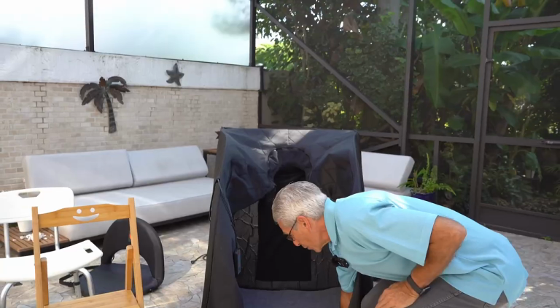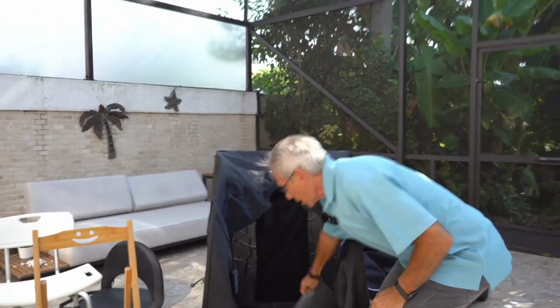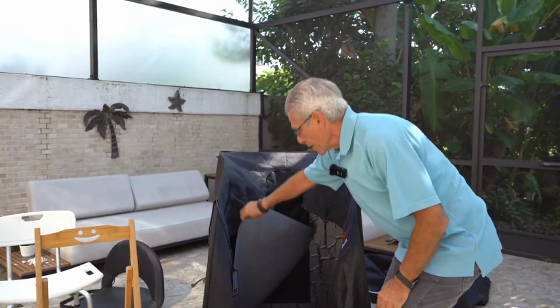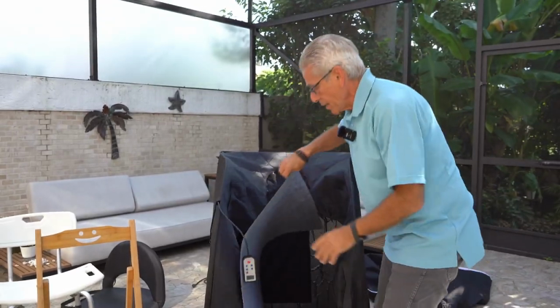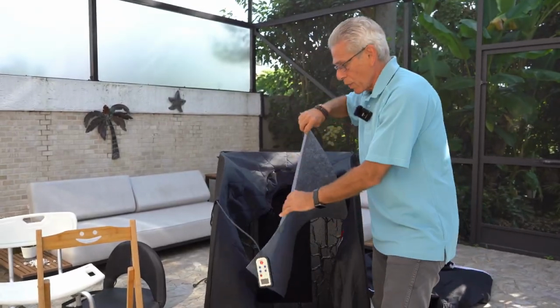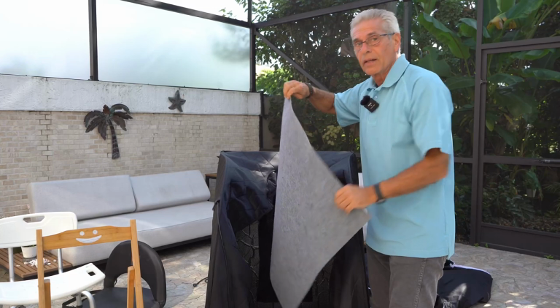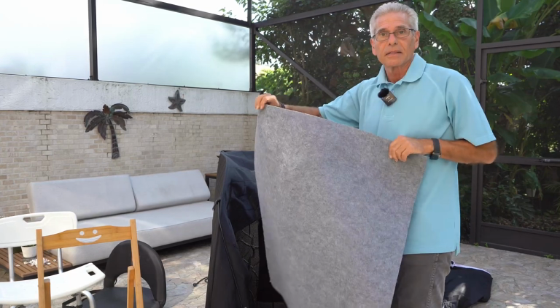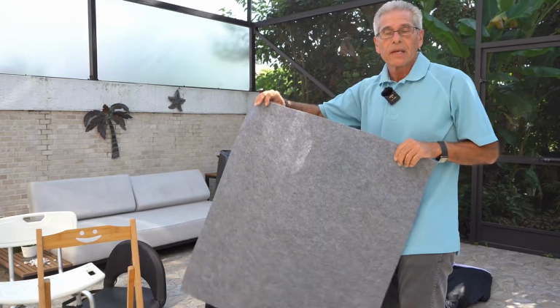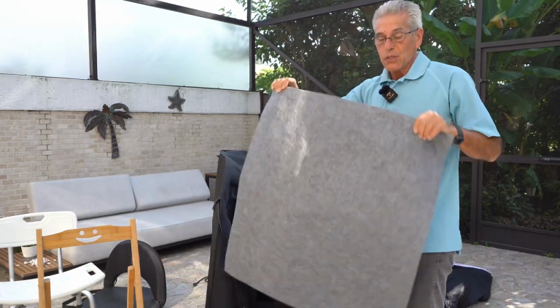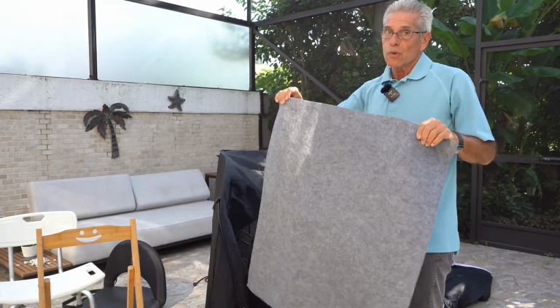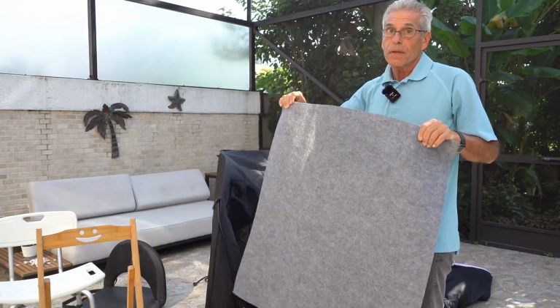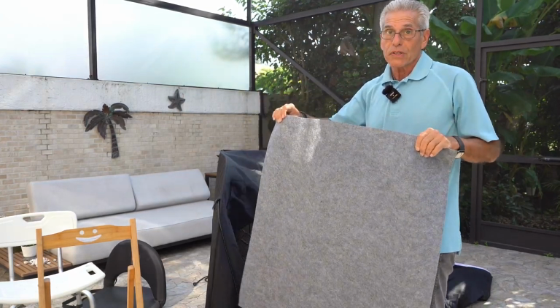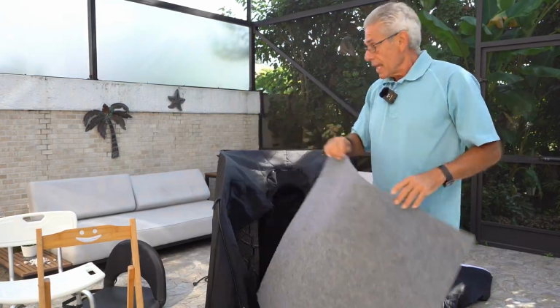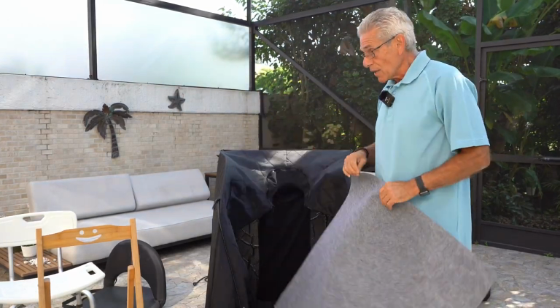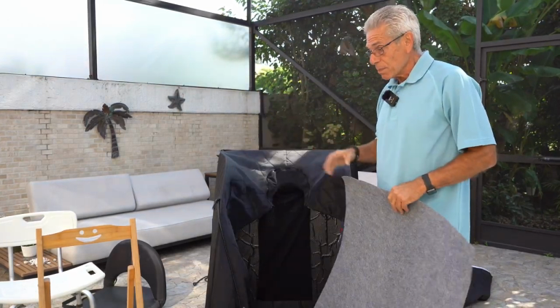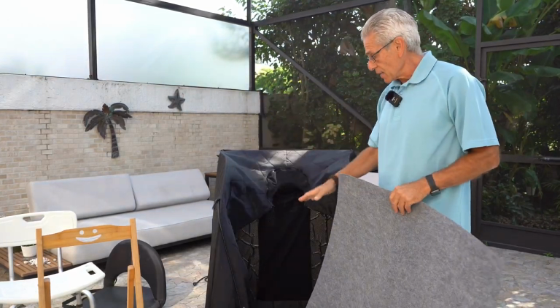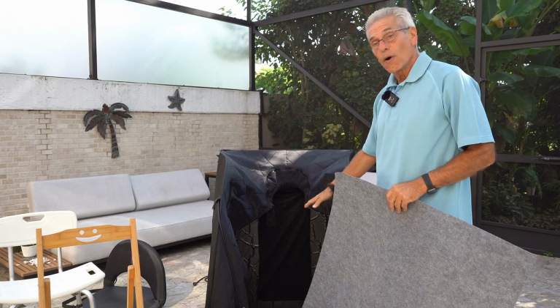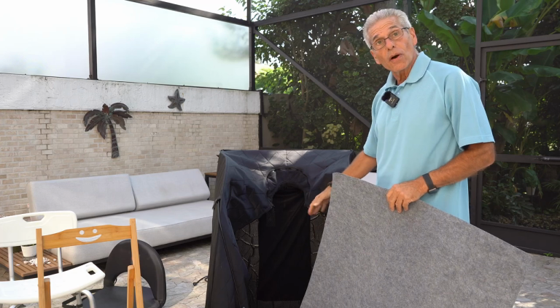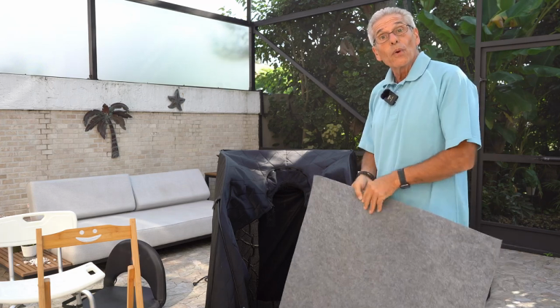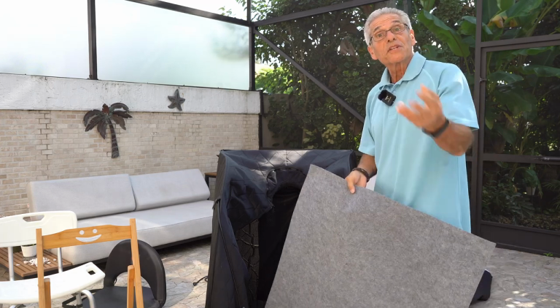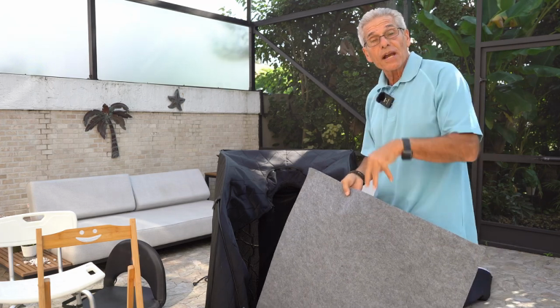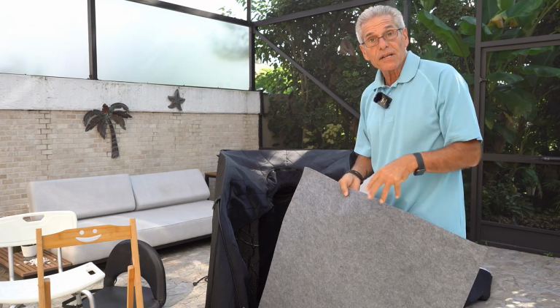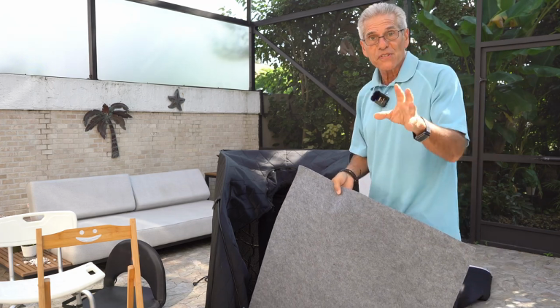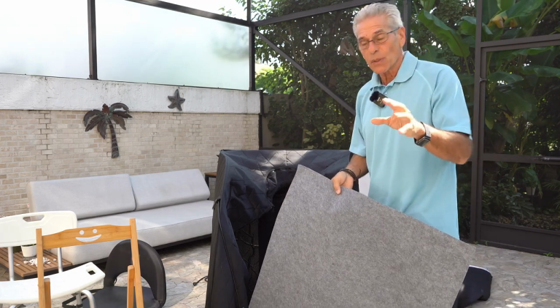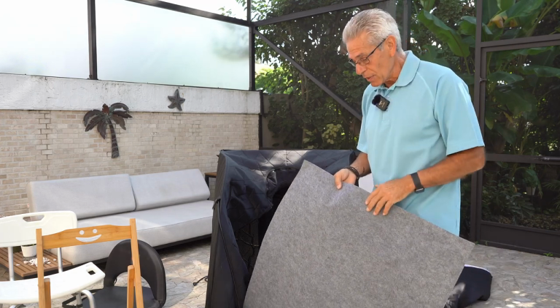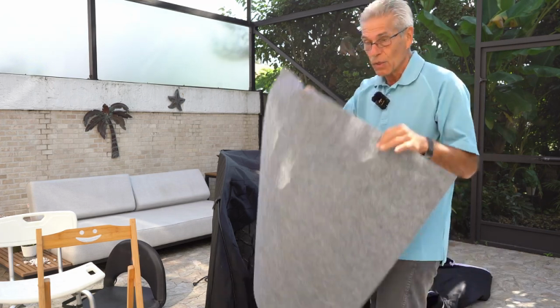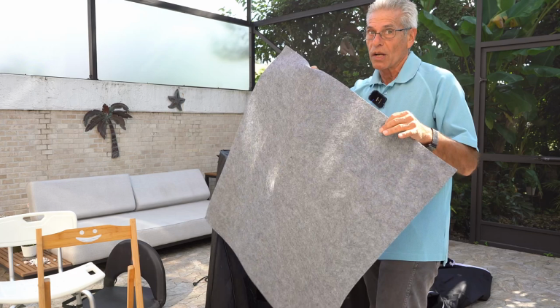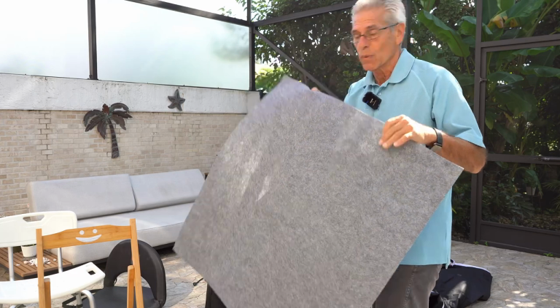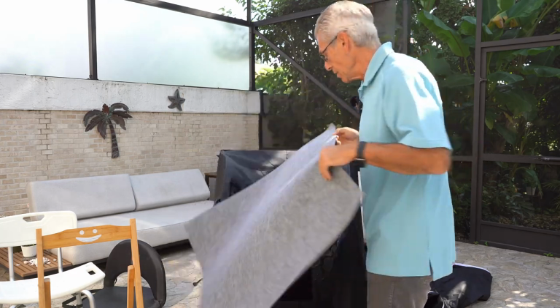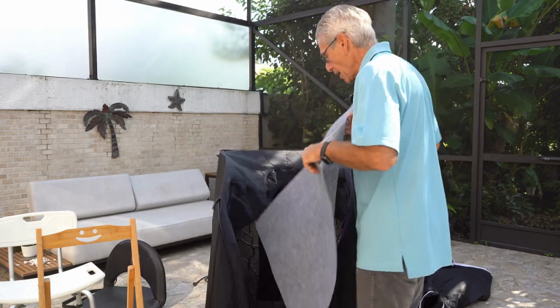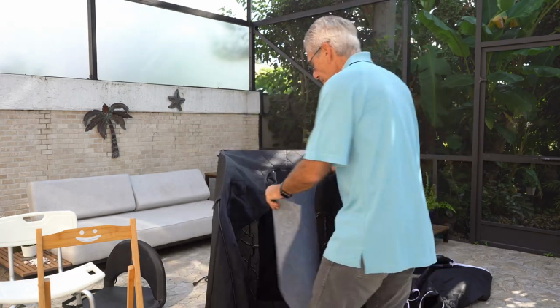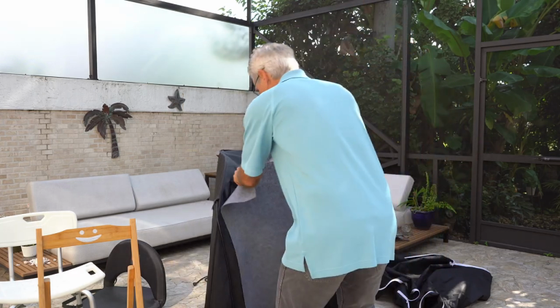Every sauna comes with this gray felt mat, and this will absorb moisture. It also protects the foam floor when you place the chair on top — which is the last thing we're going to do — and you can always wash this if you want to at some future date.